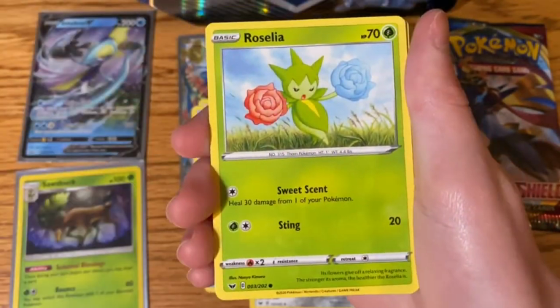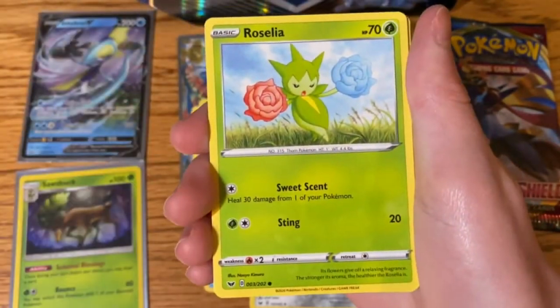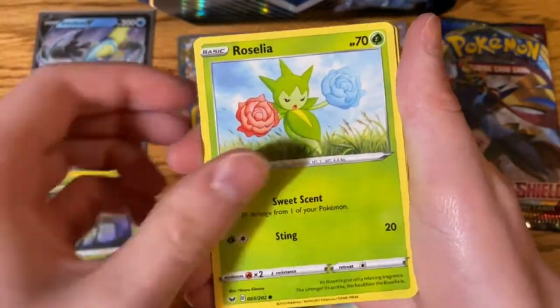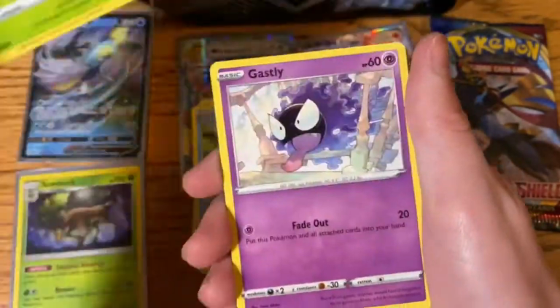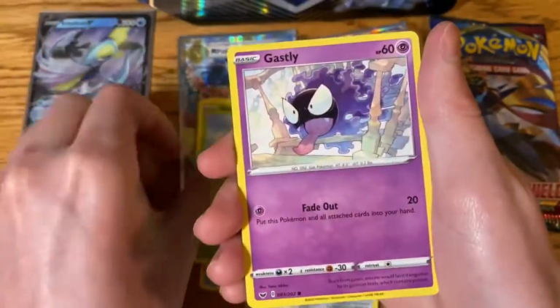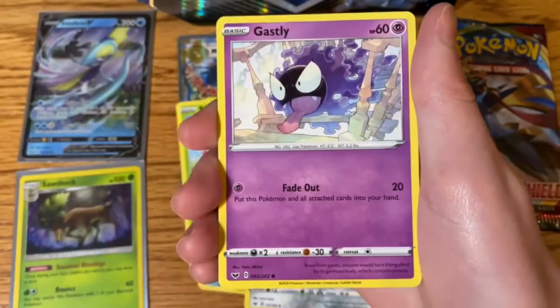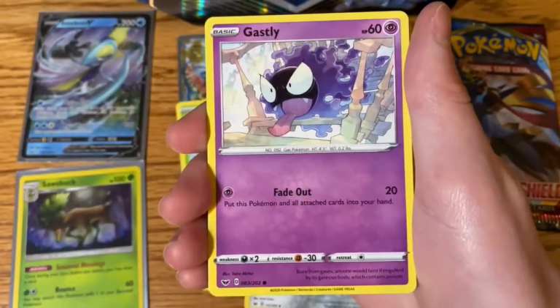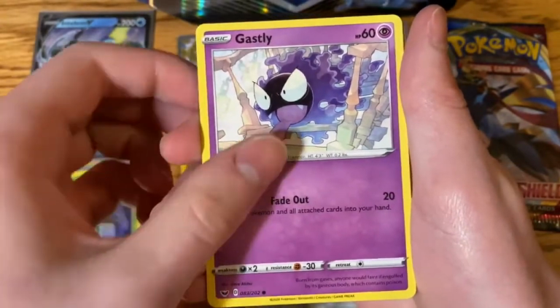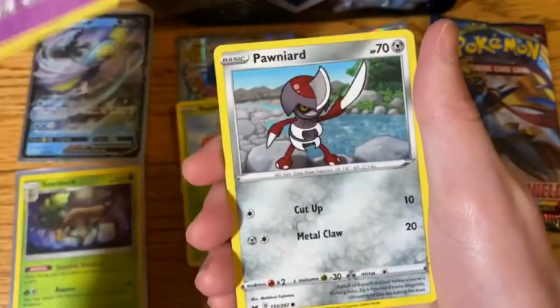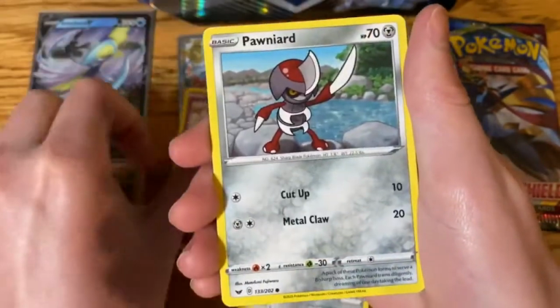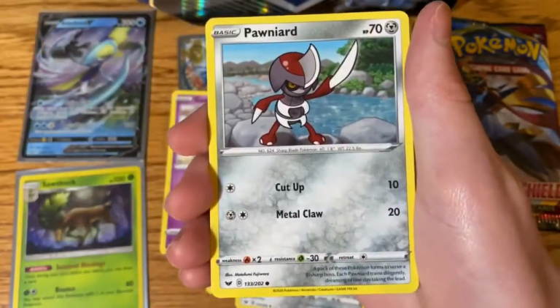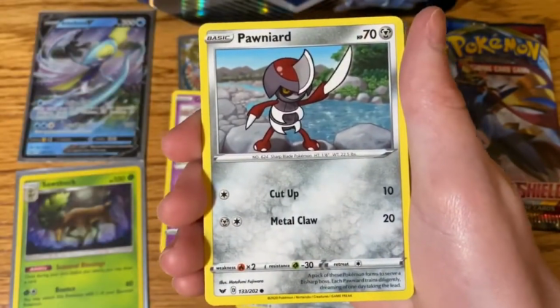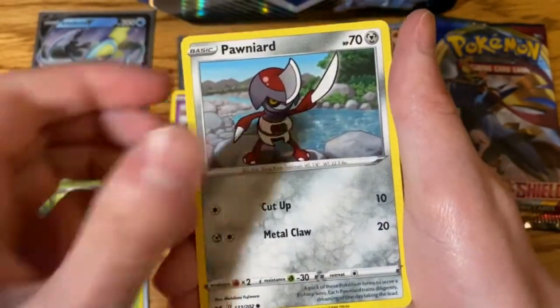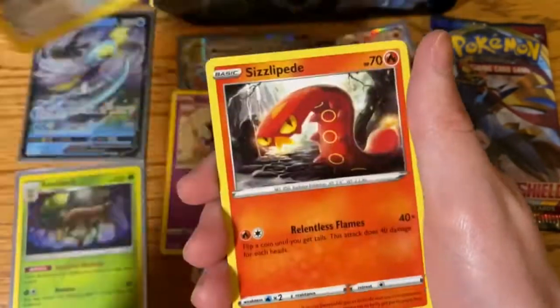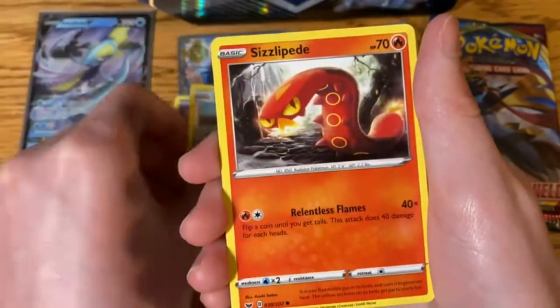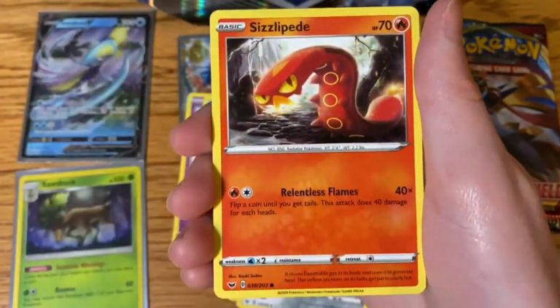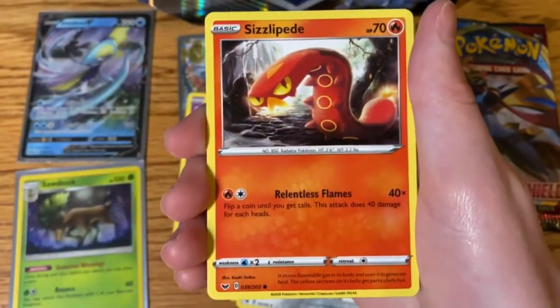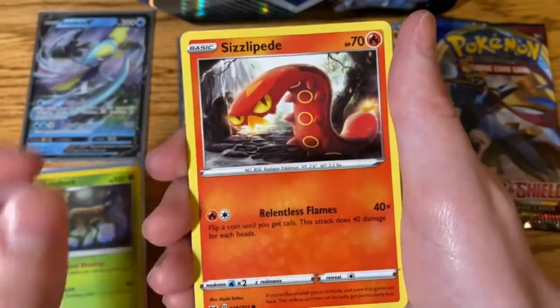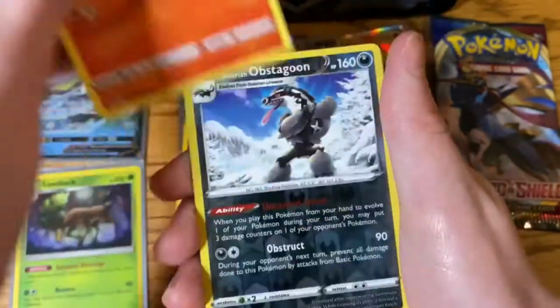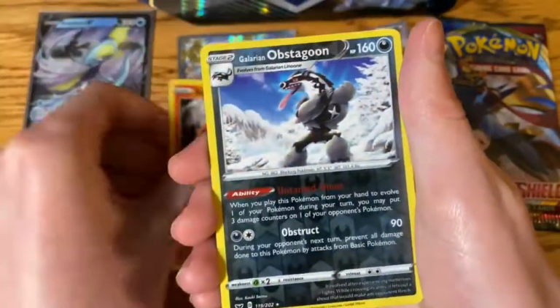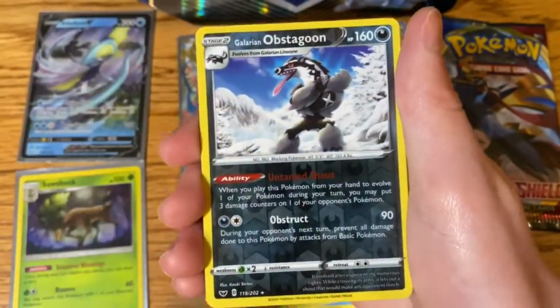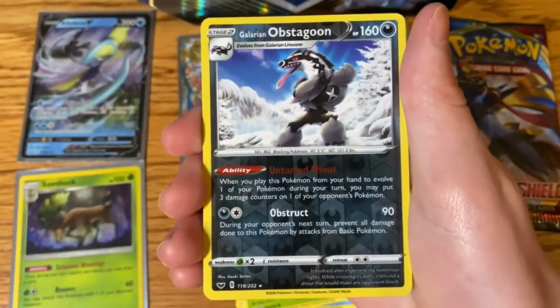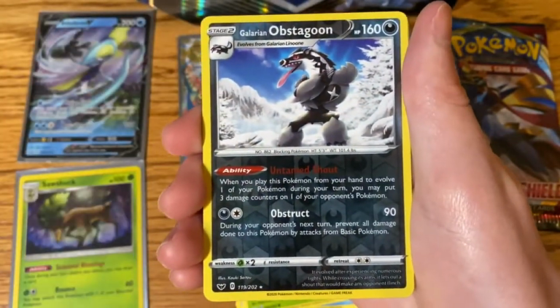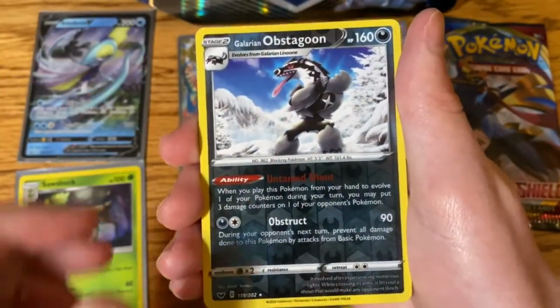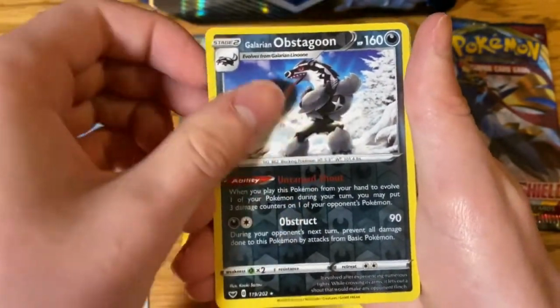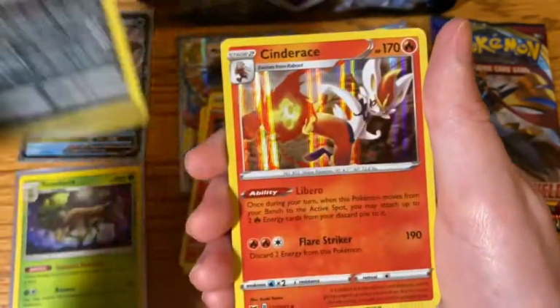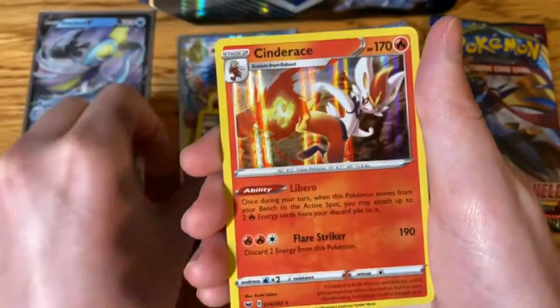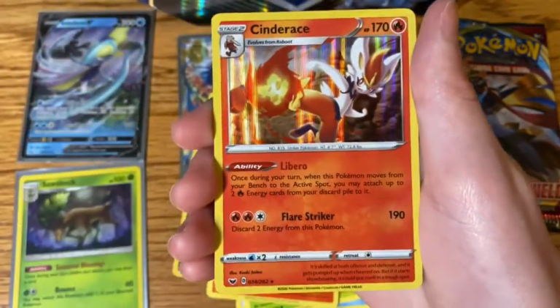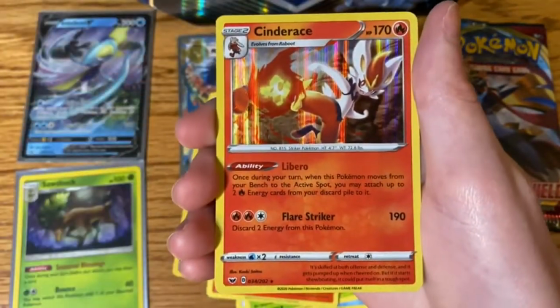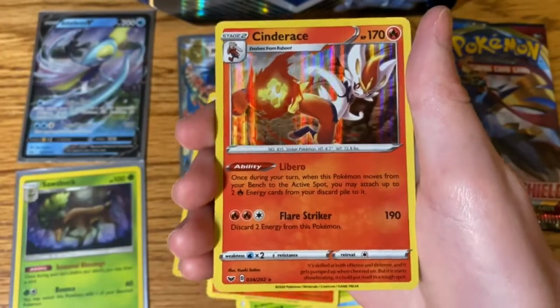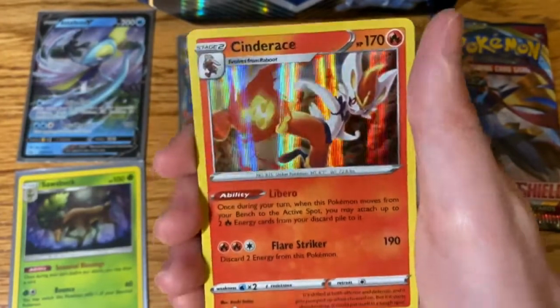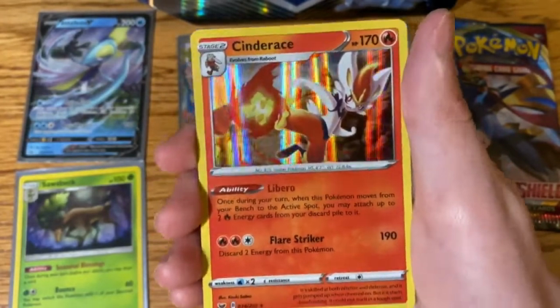Rosala, Gastly, Pawniard, Sizzleapede, Galarian Obstagoon, and a Cinderace Holographic.